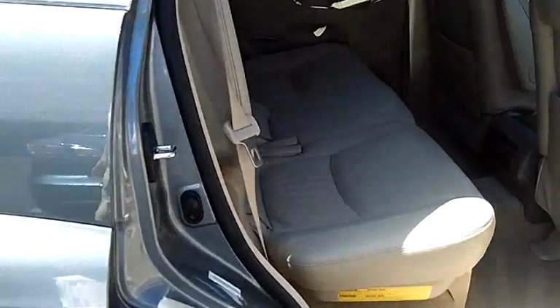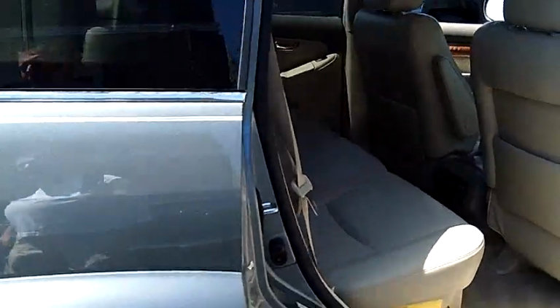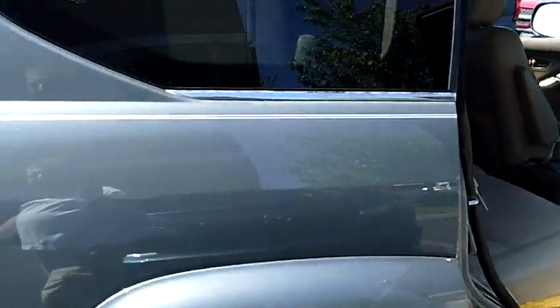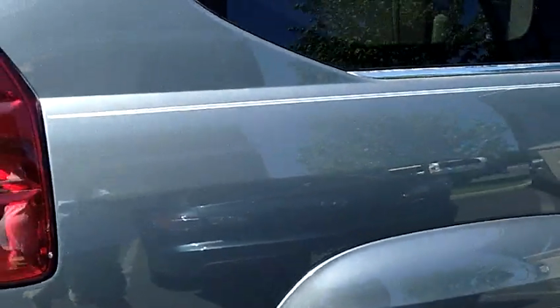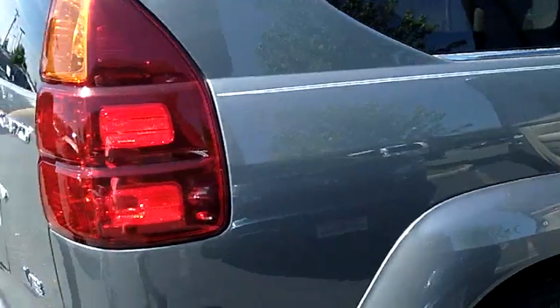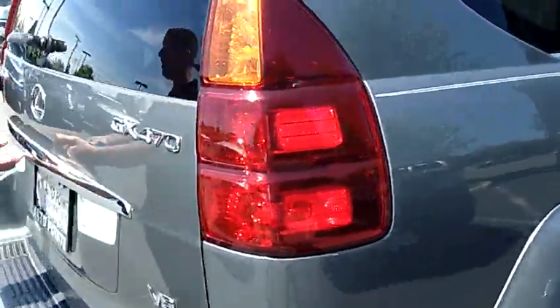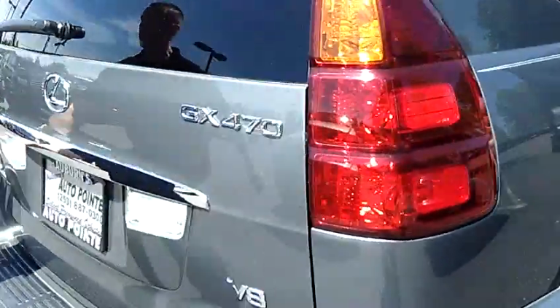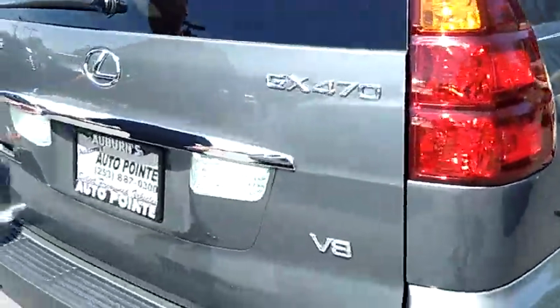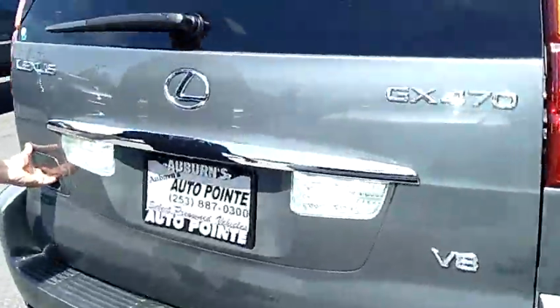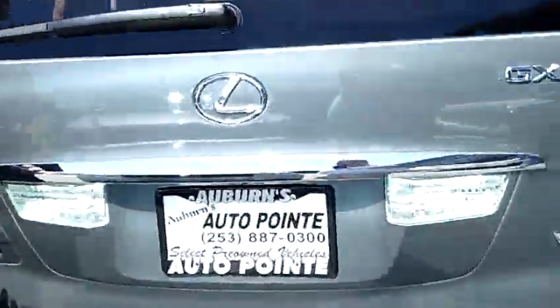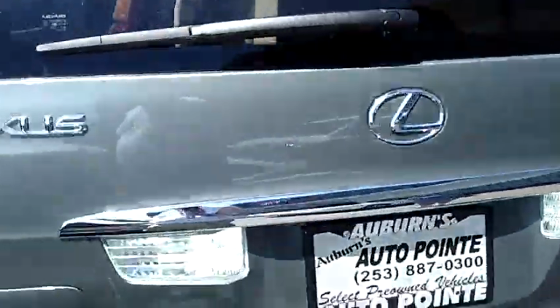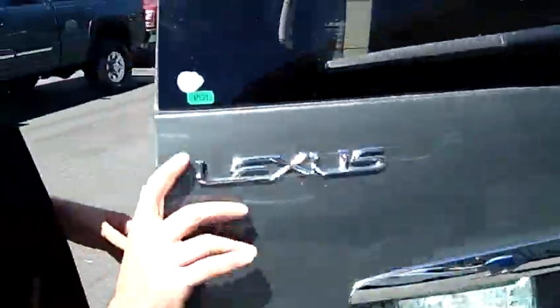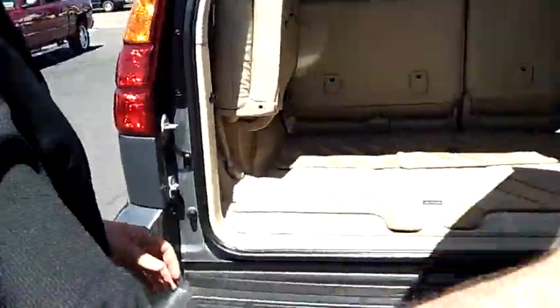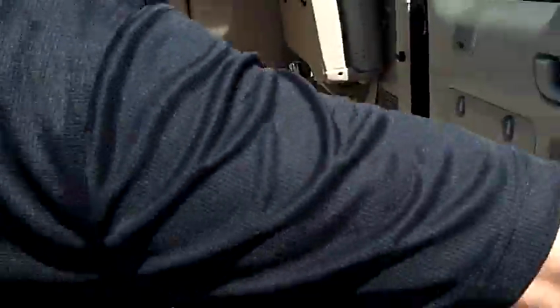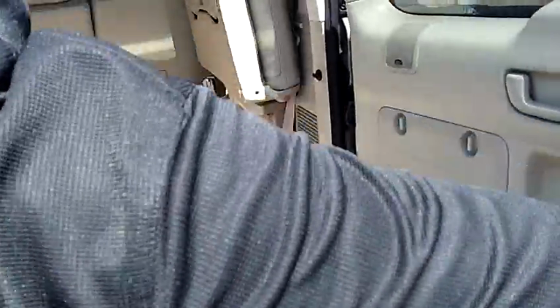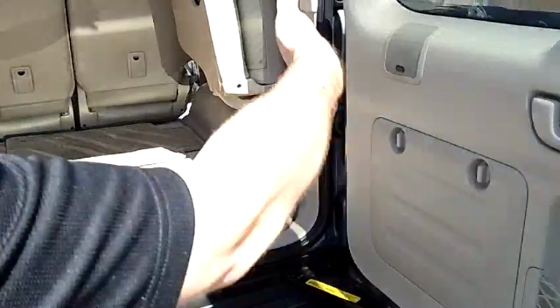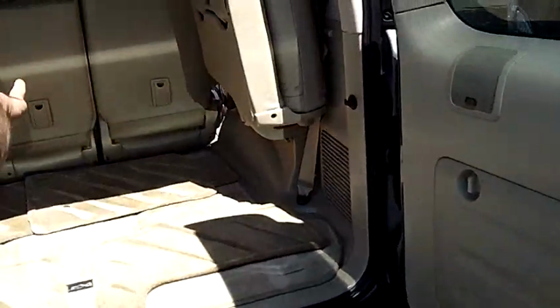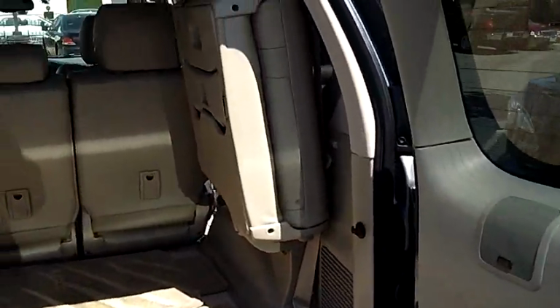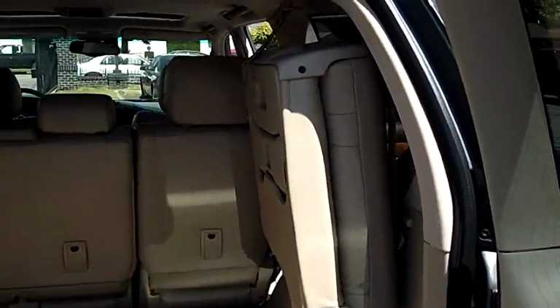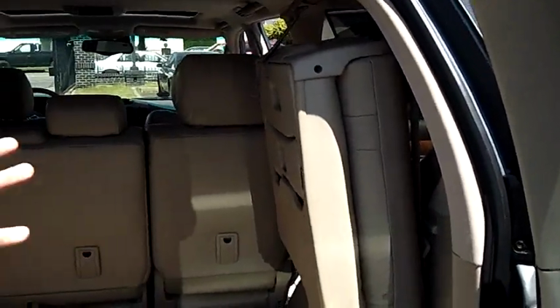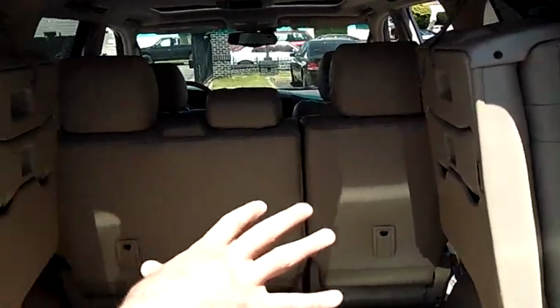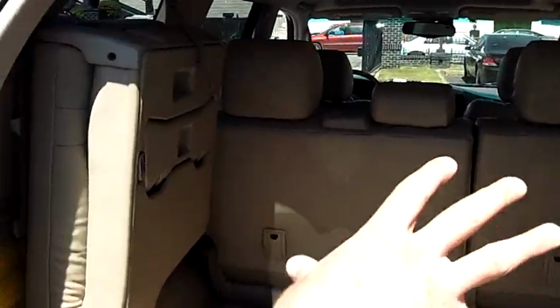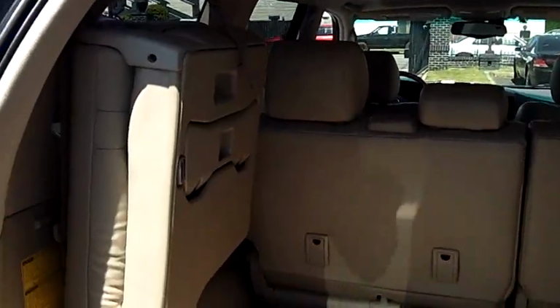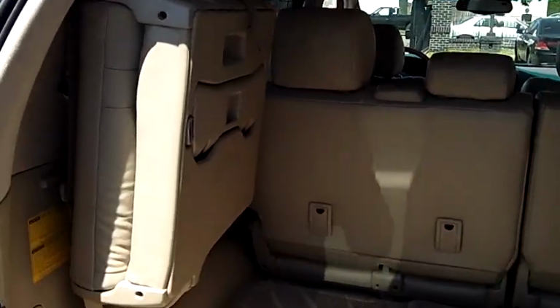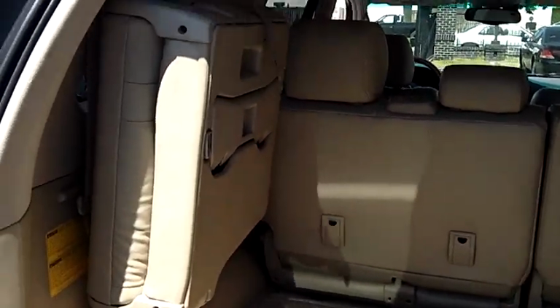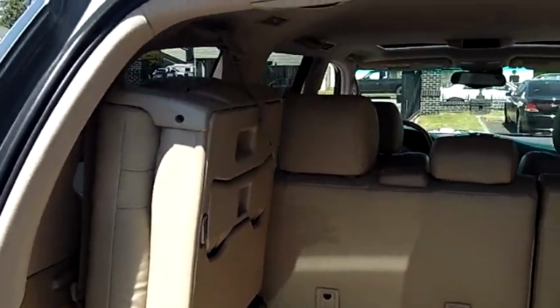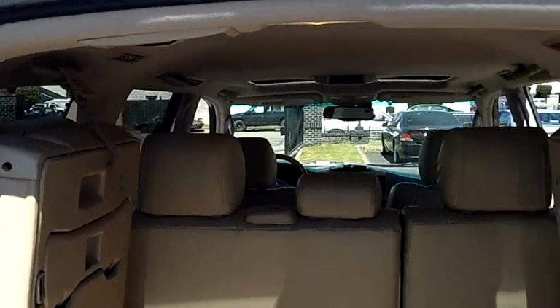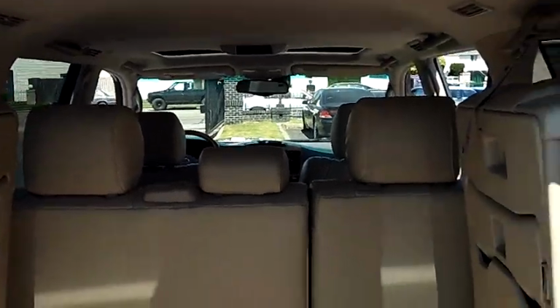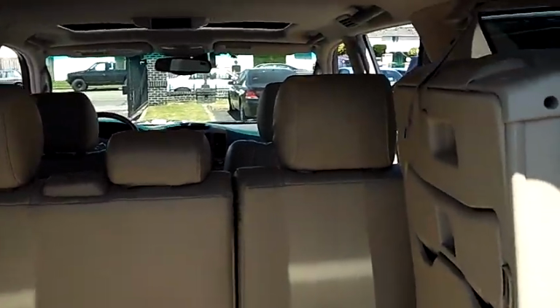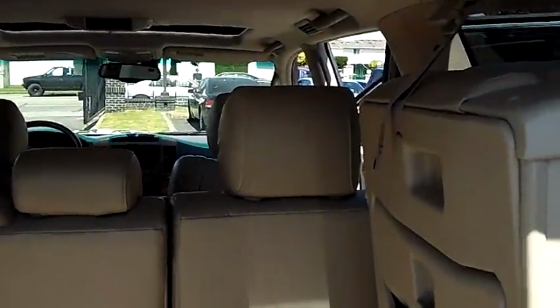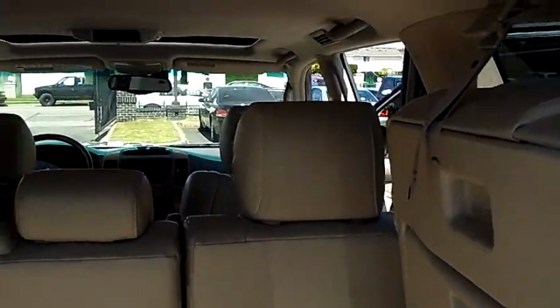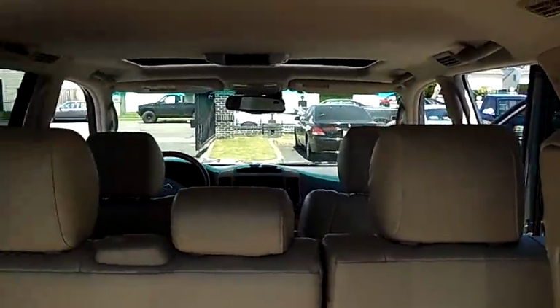As we move around to the rear of the vehicle, we pop the rear hatch open — nice and easy to open. We also have two seats that fold down if you need the seating capacity rather than cargo space, giving you the capability of hauling seven passengers.